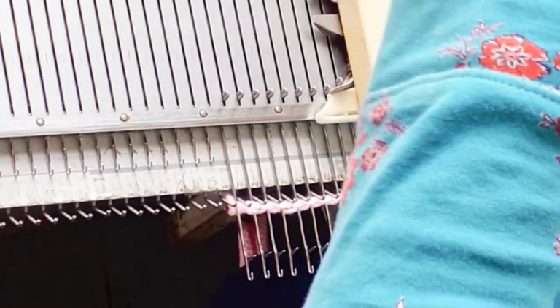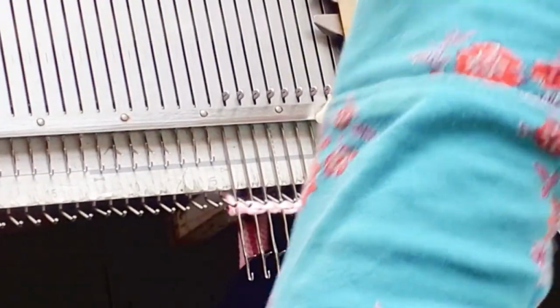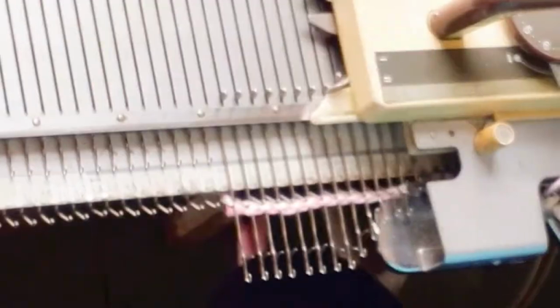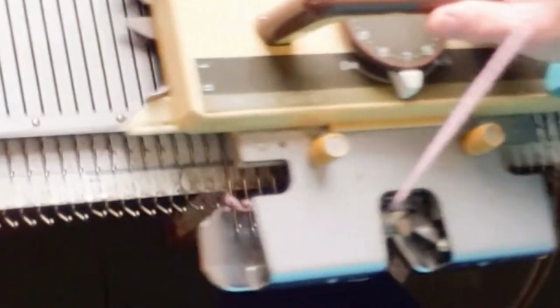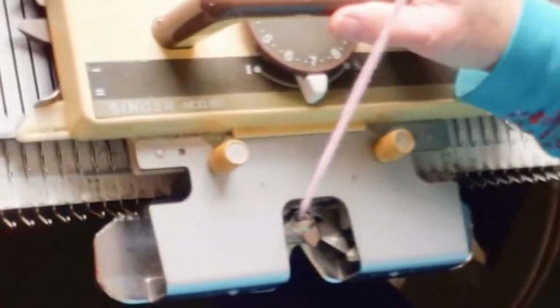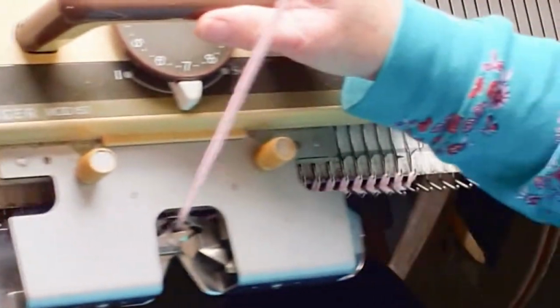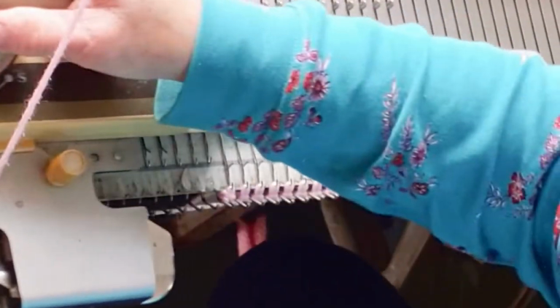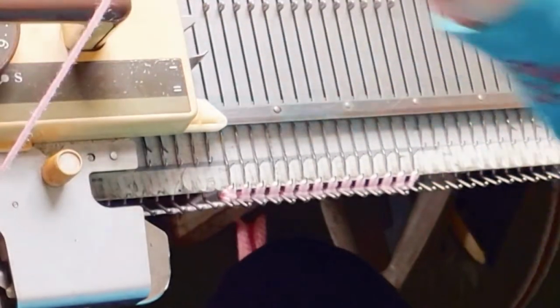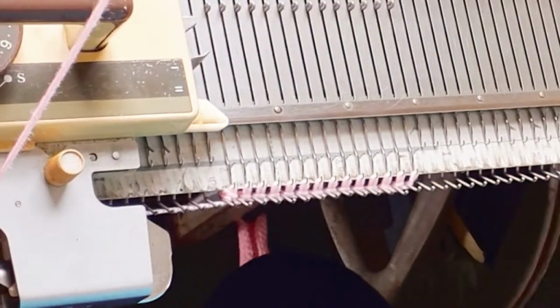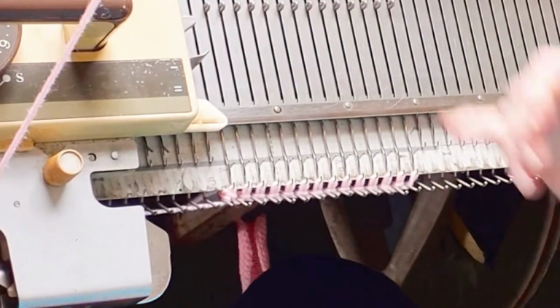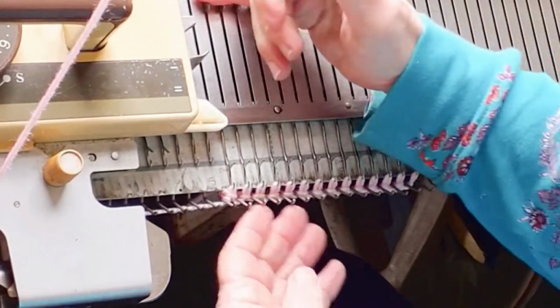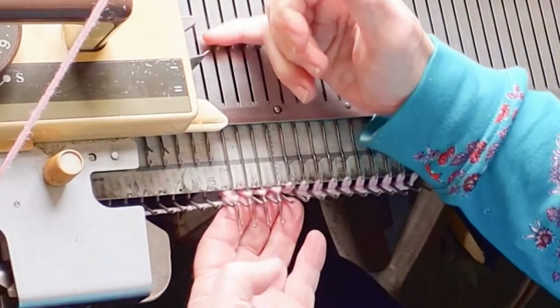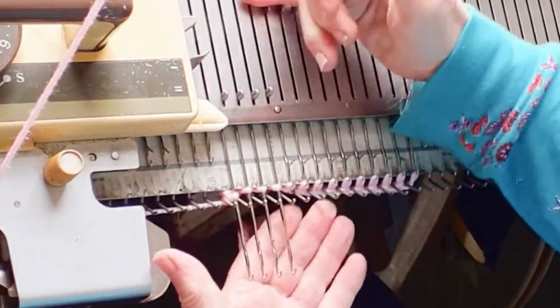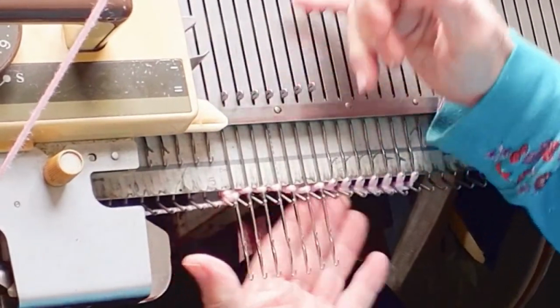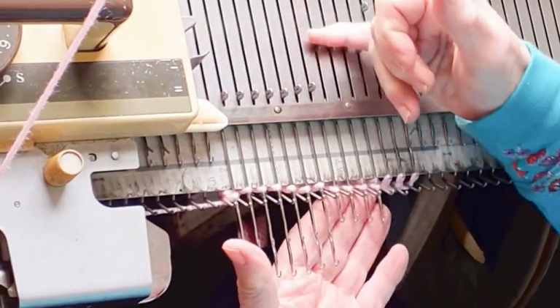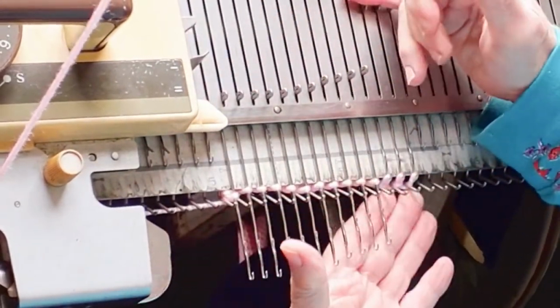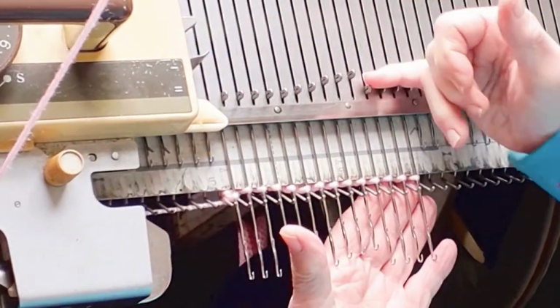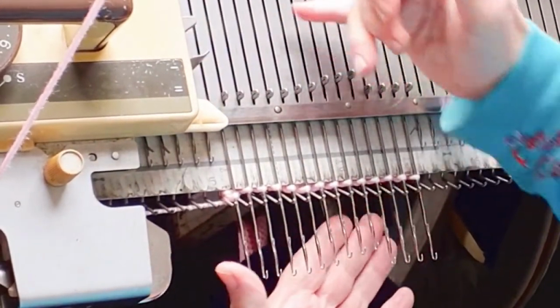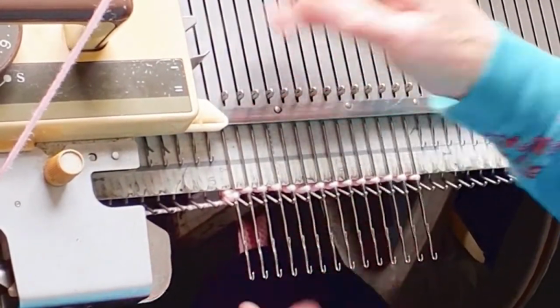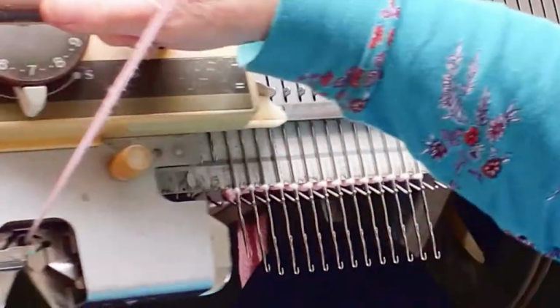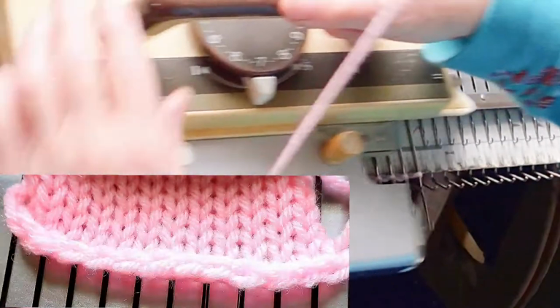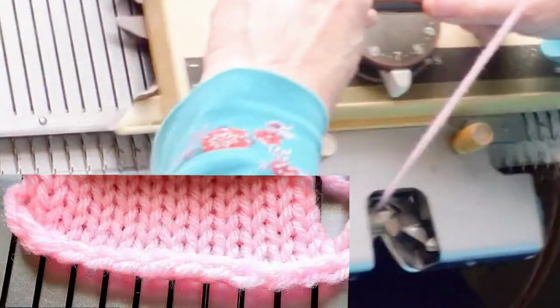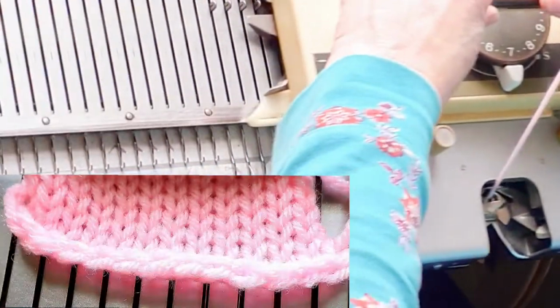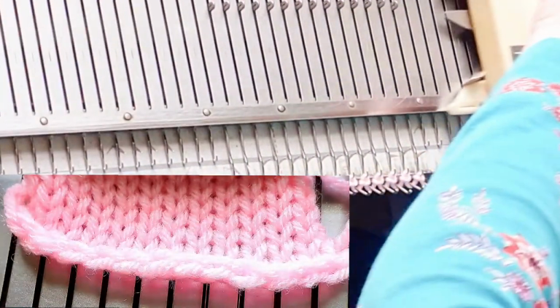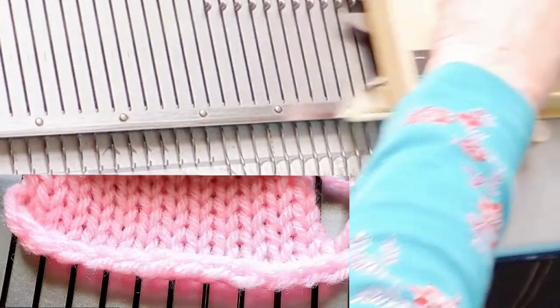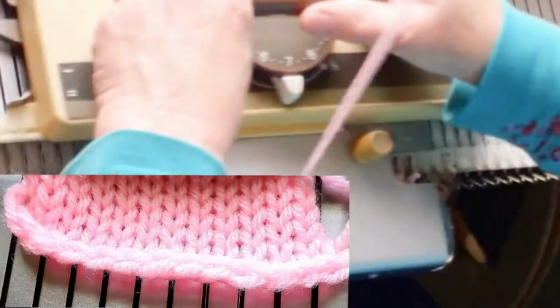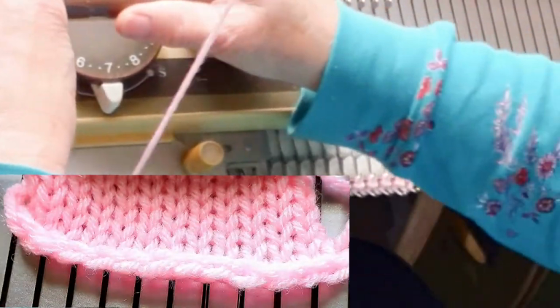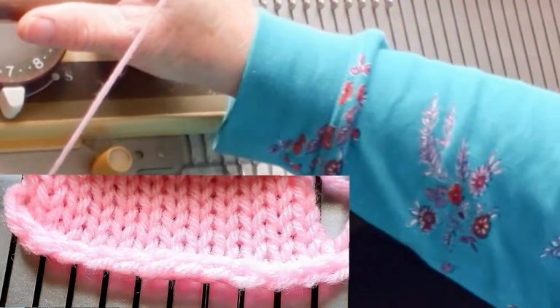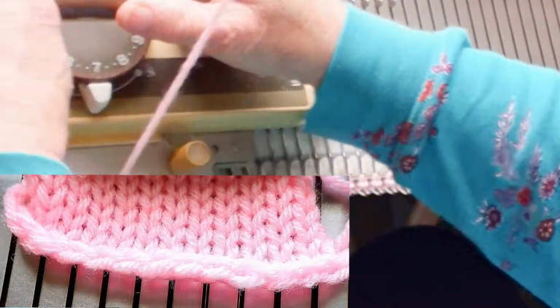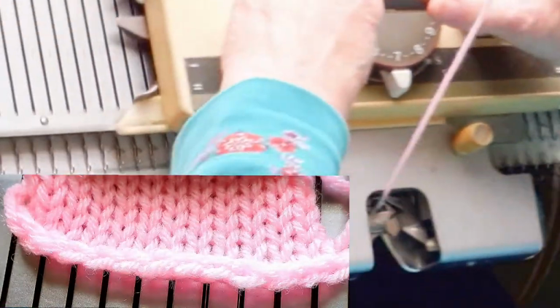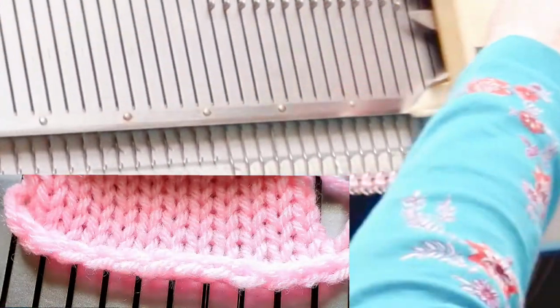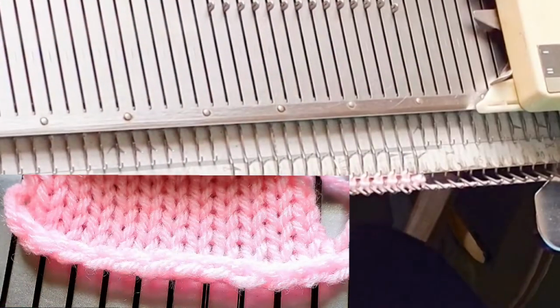Set the carriage so that it will knit back from hold, knit across, and you're done. I normally do knit the second row from hold also — that makes it a little bit easier on the carriage.